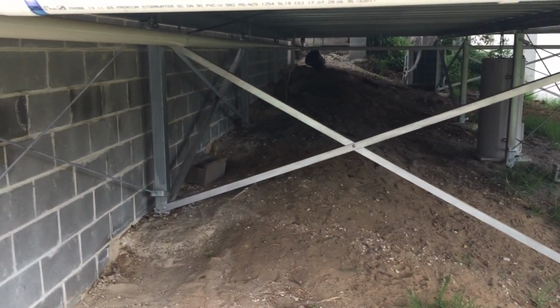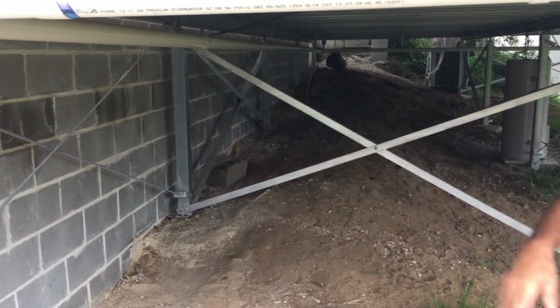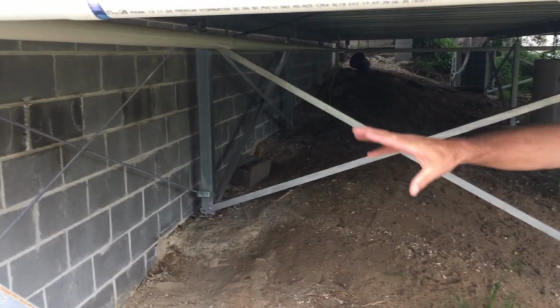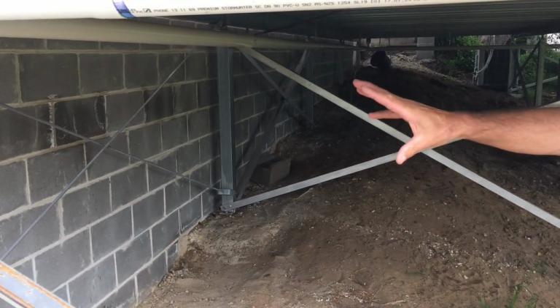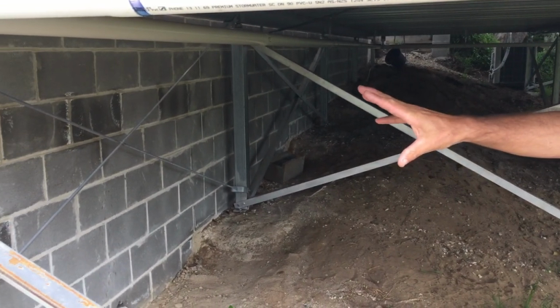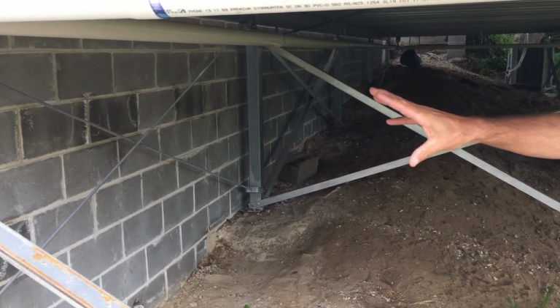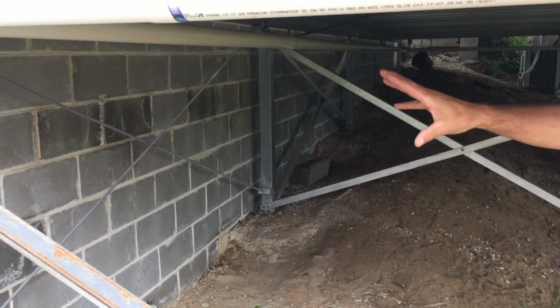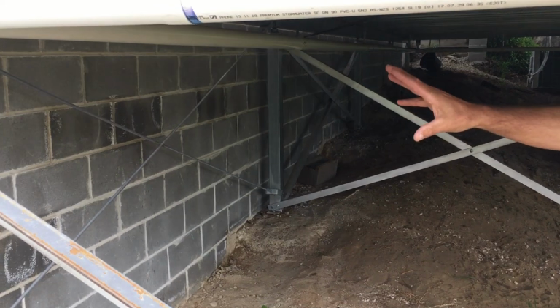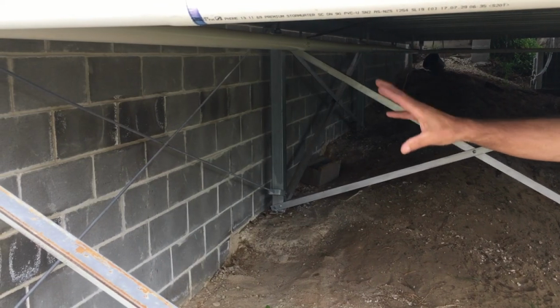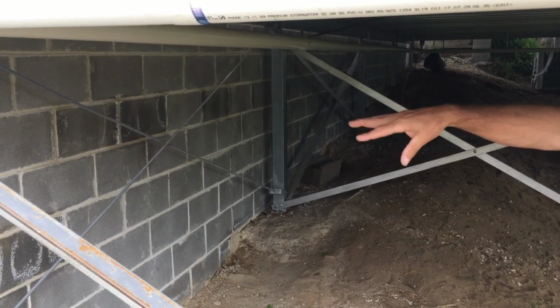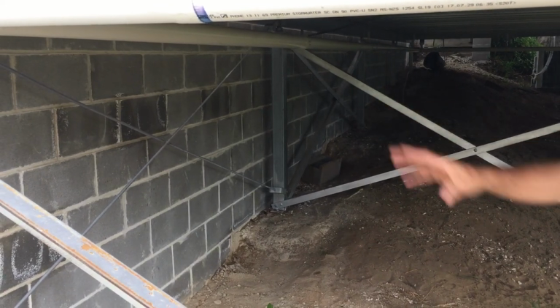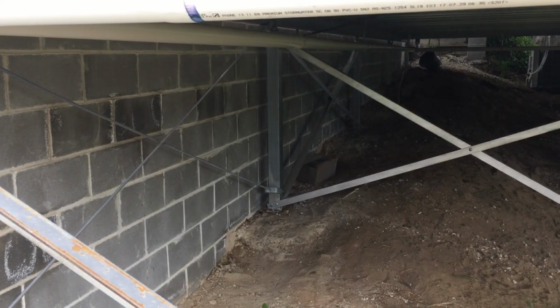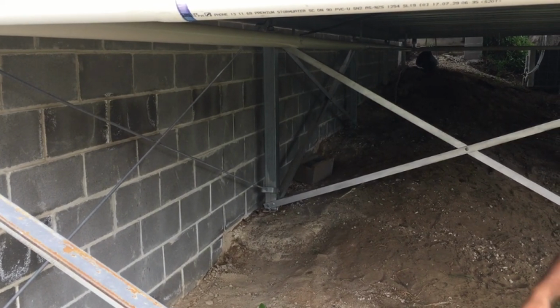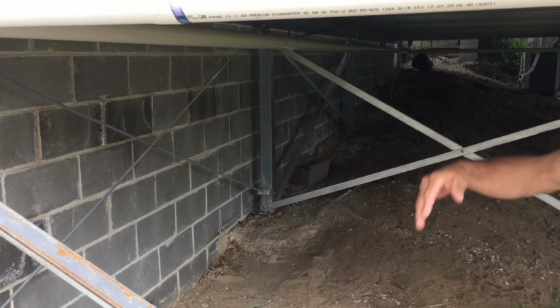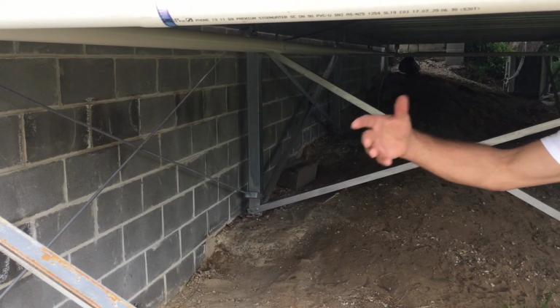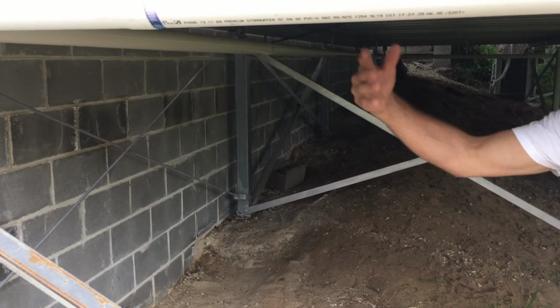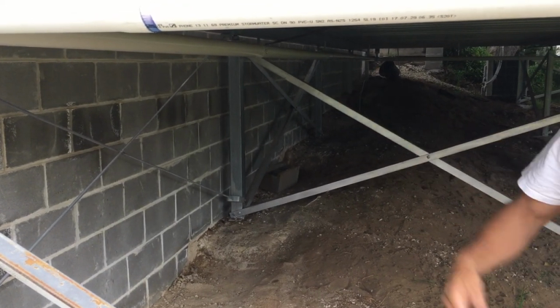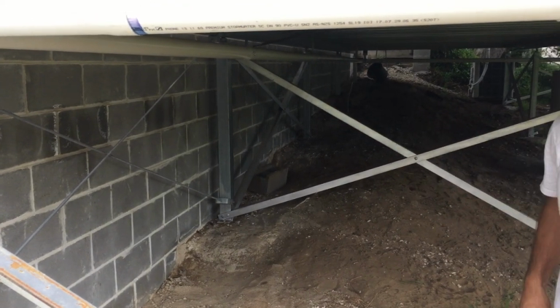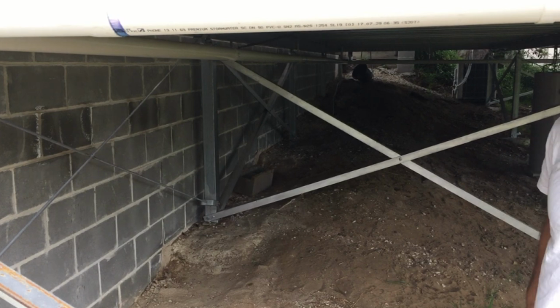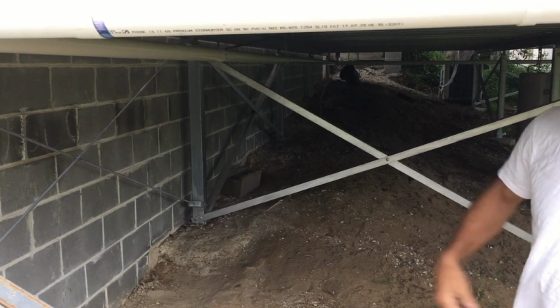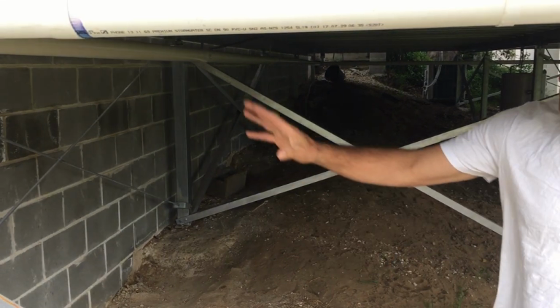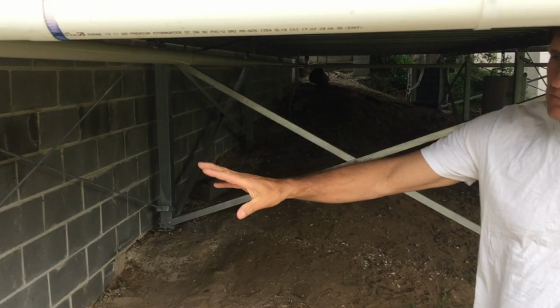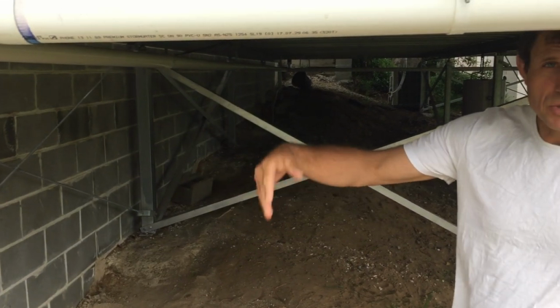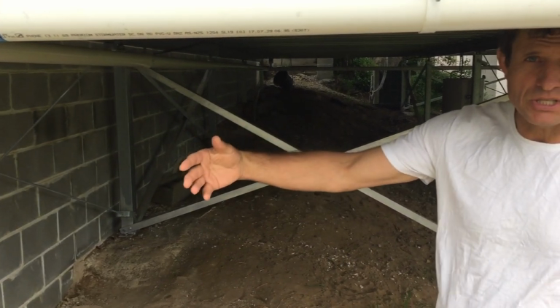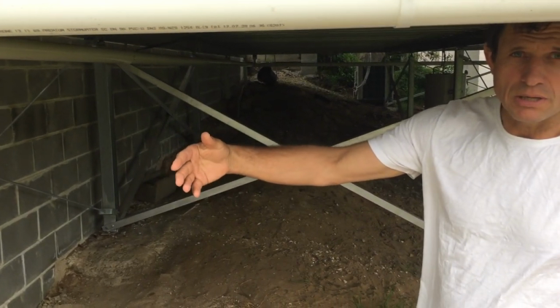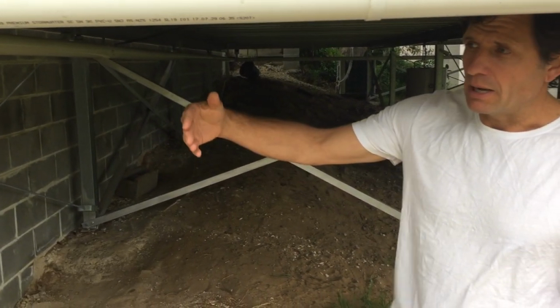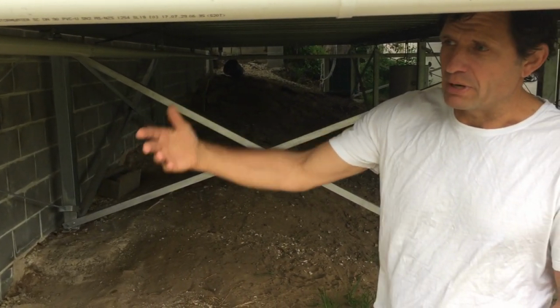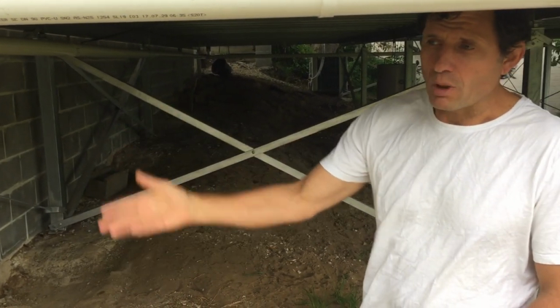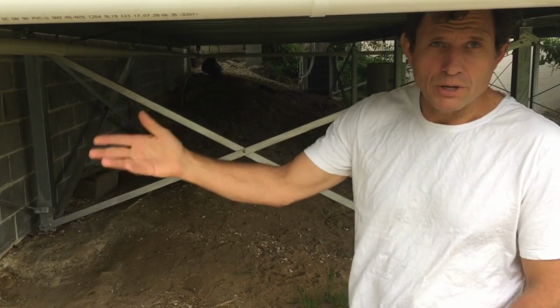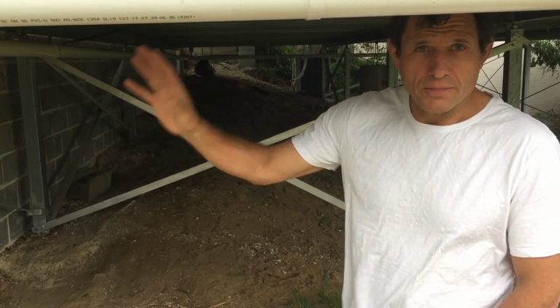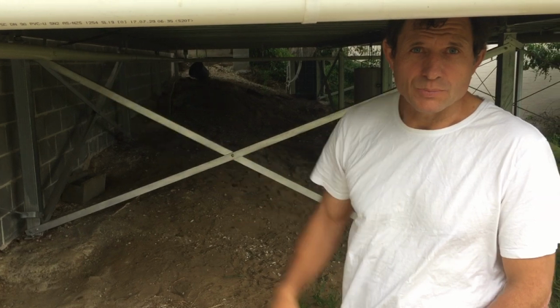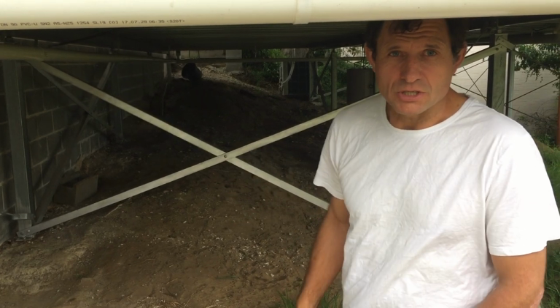The first thing you'll see here is a retaining wall. It's a concrete block wall that's filled with concrete and reinforcing steel. It's quite an expensive thing, but it's necessary for any wall over a metre high that has to be engineered.